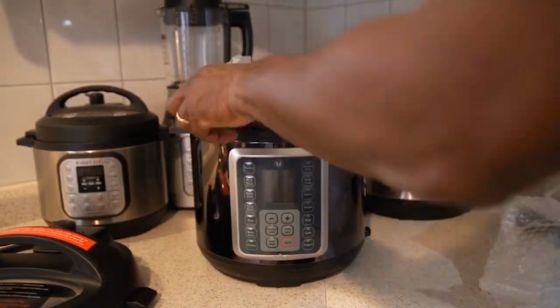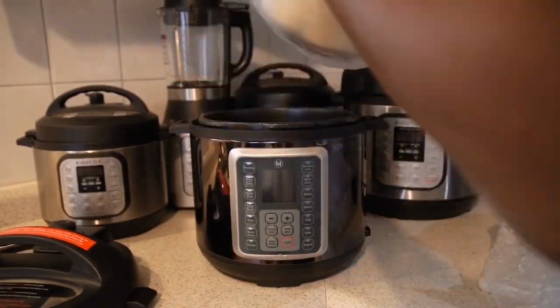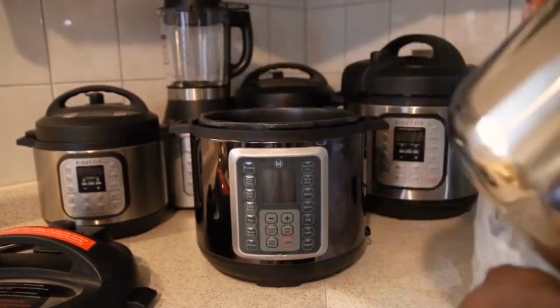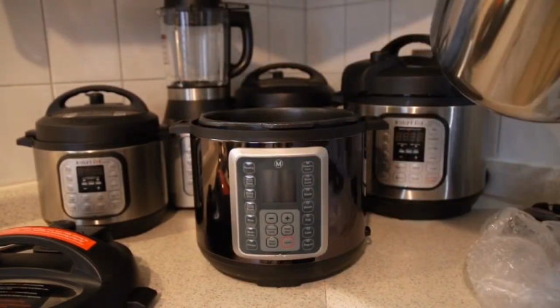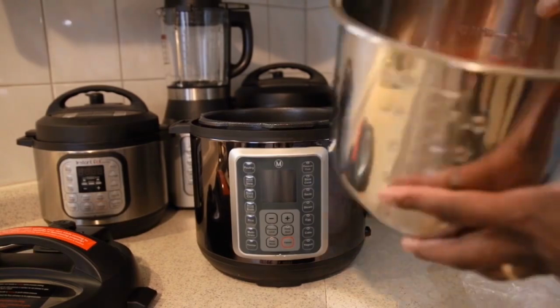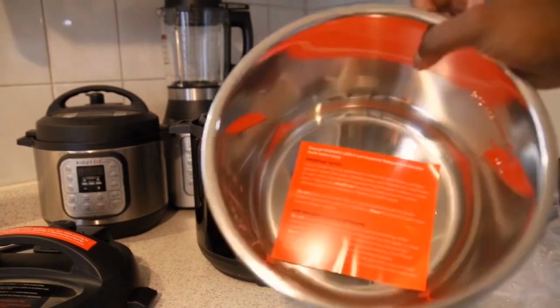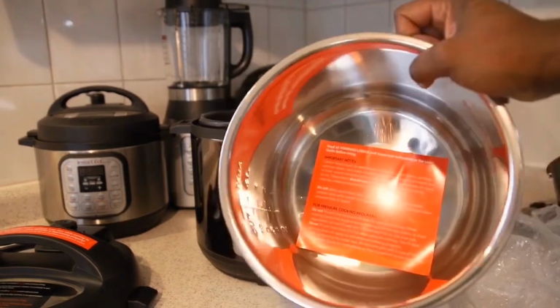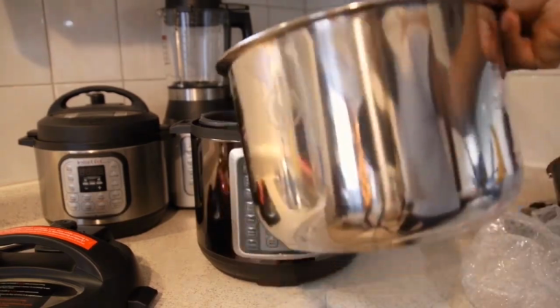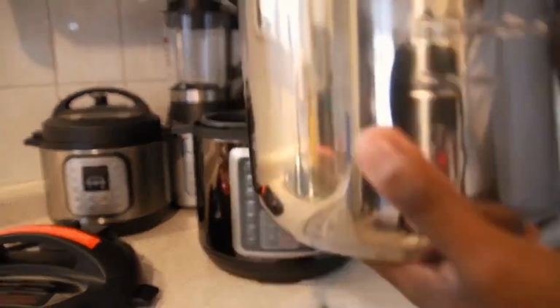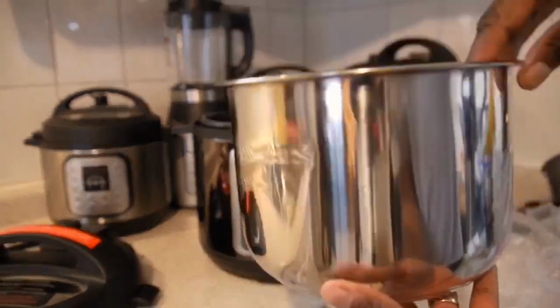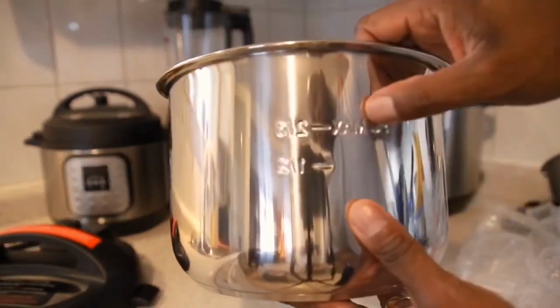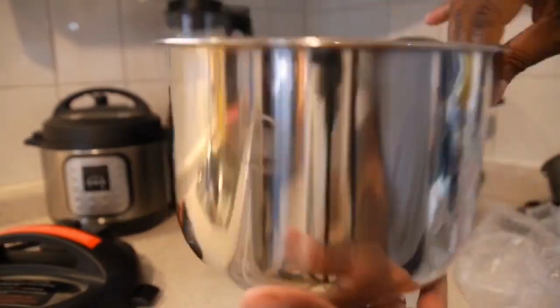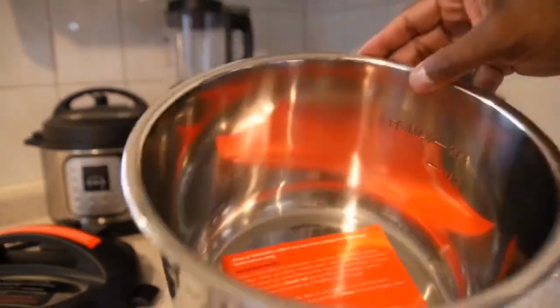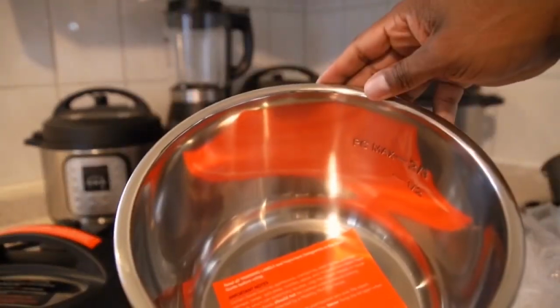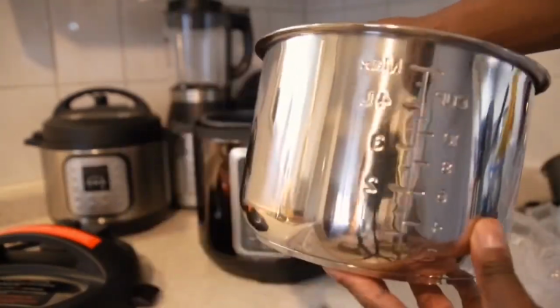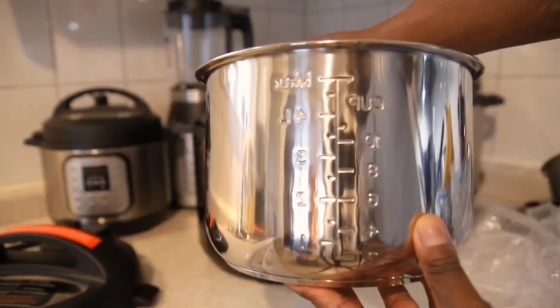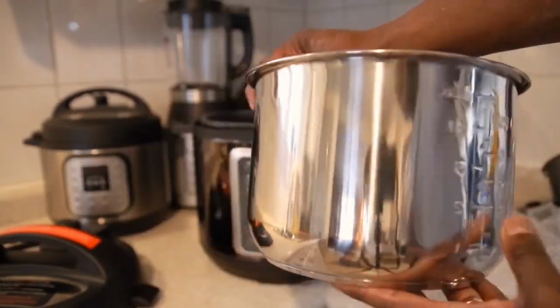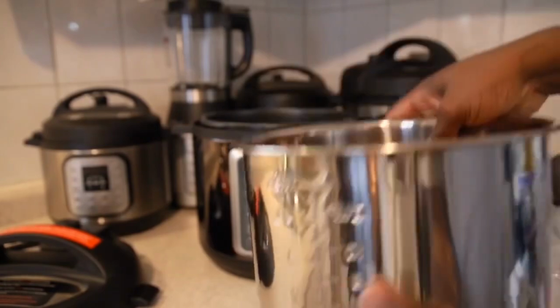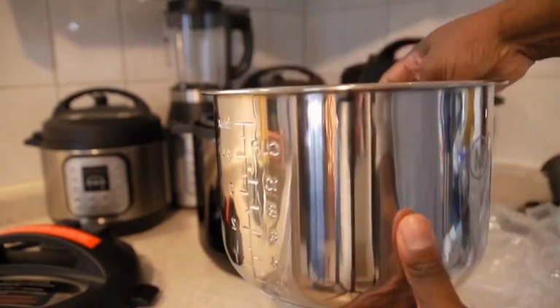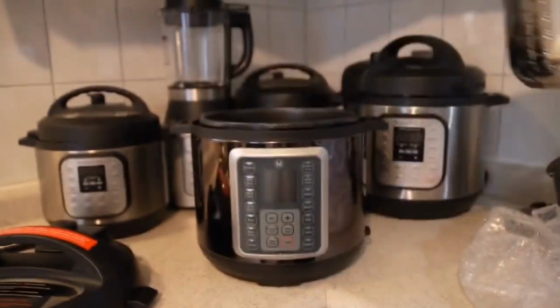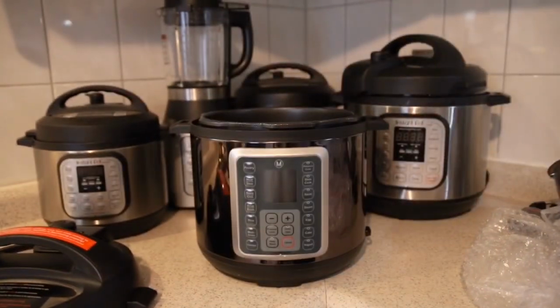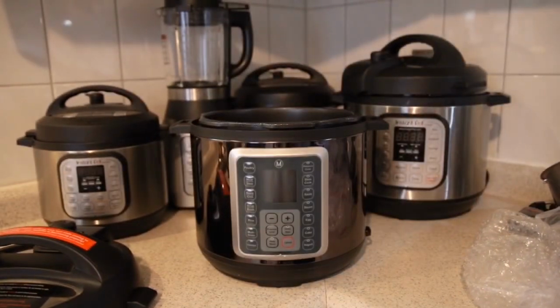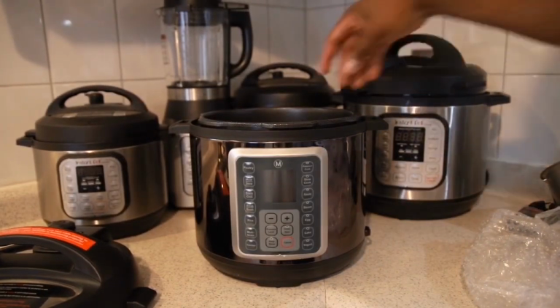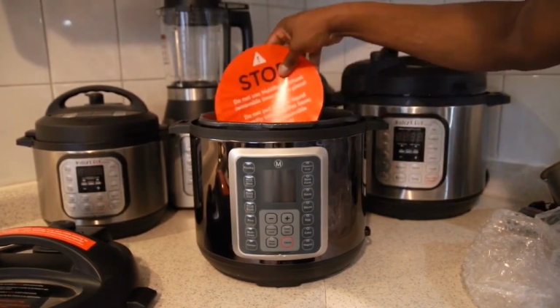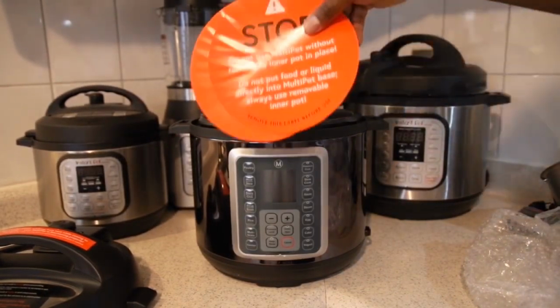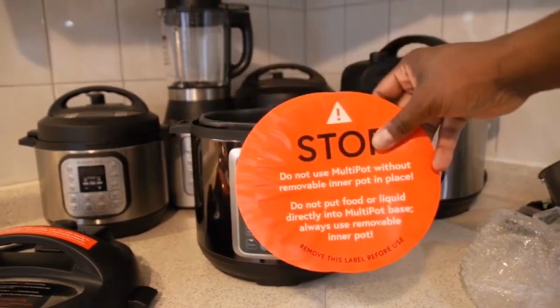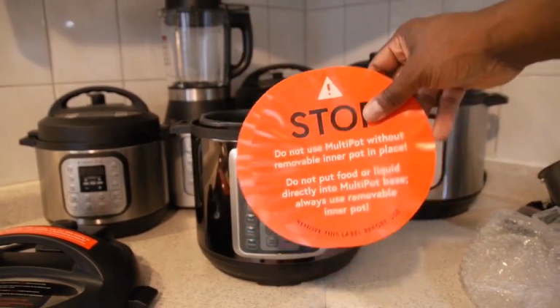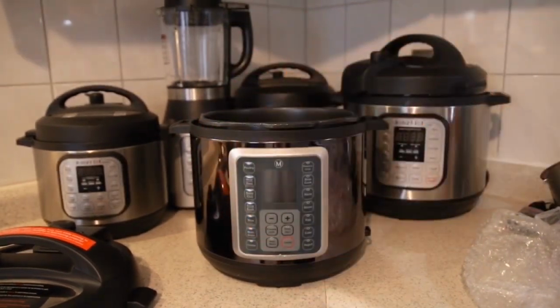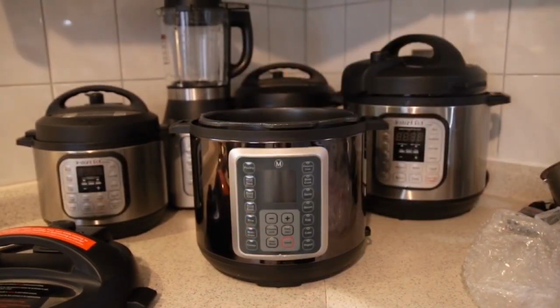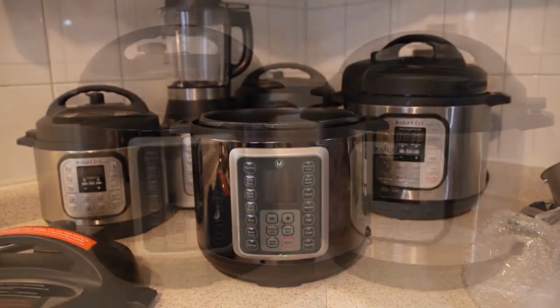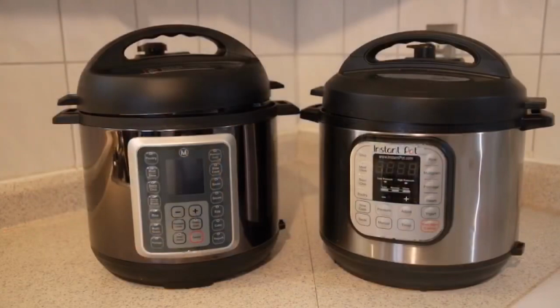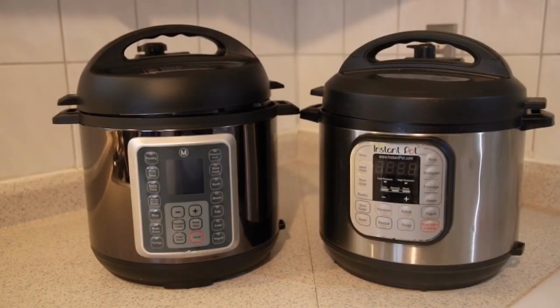They also give you a steaming basket, which is something everybody's been hunting down. I have a hack on that — I can link that video for Instapot users. The actual inner pot feels the same as the Instapot — nothing major, nothing different there.